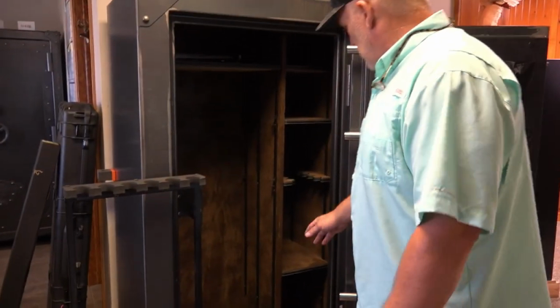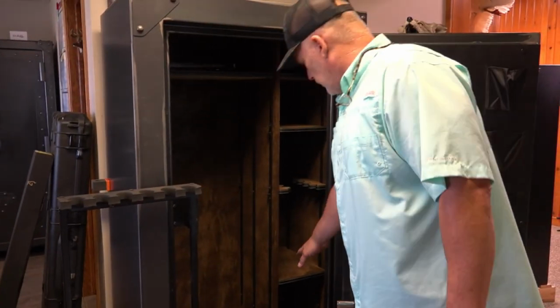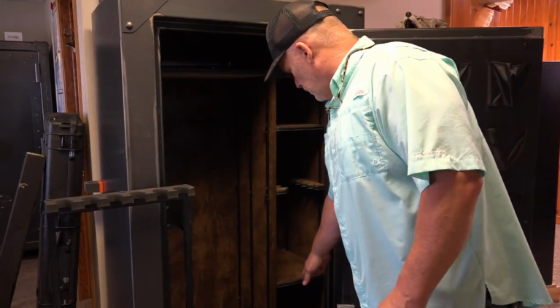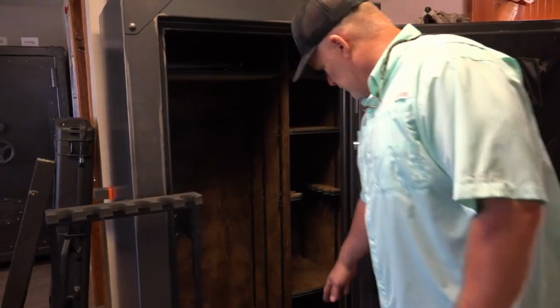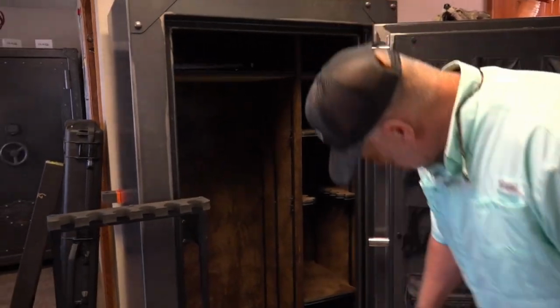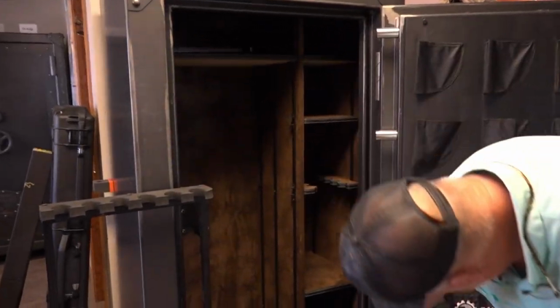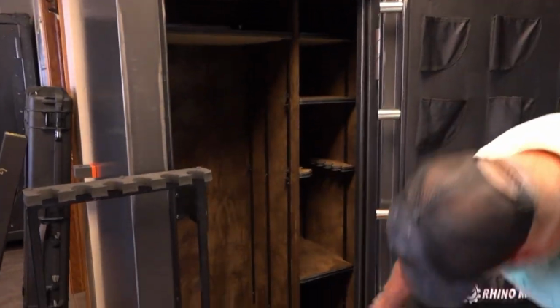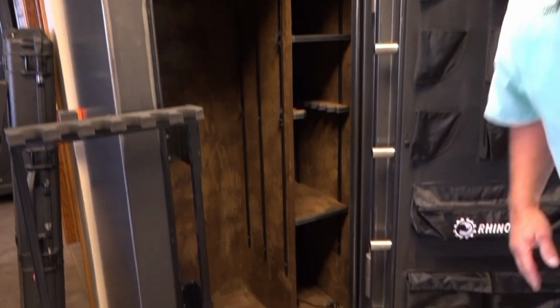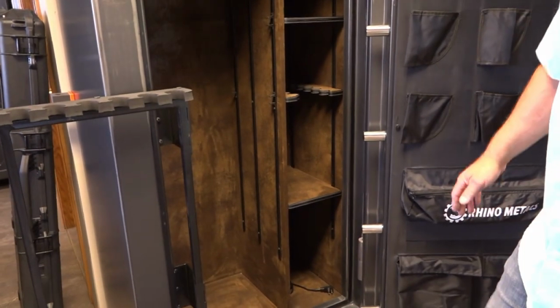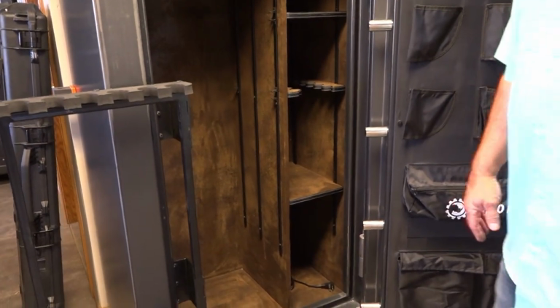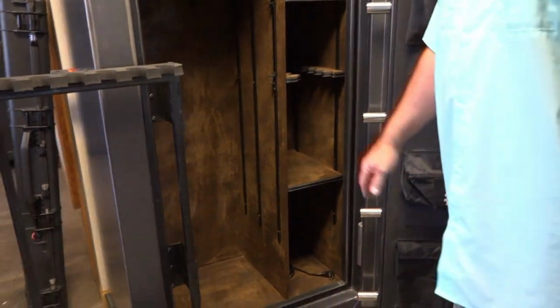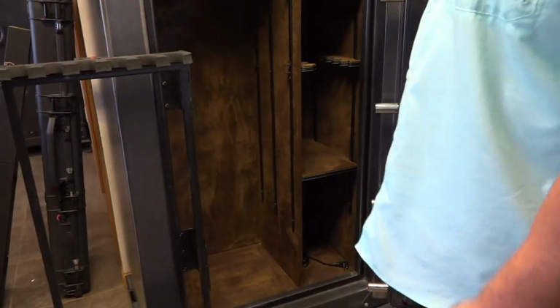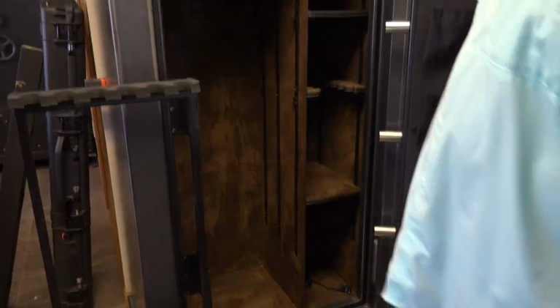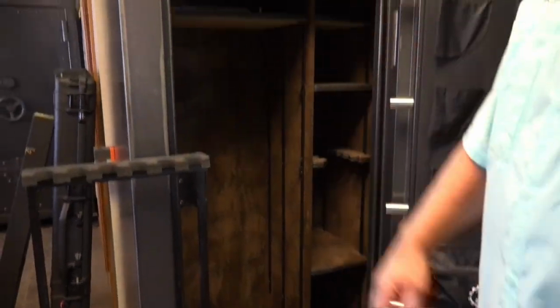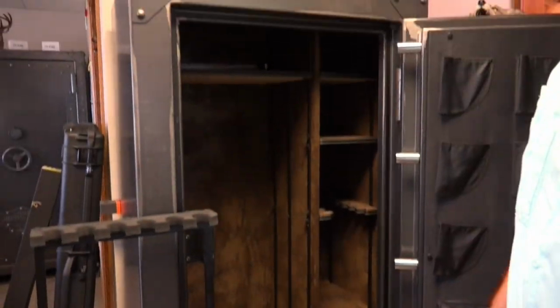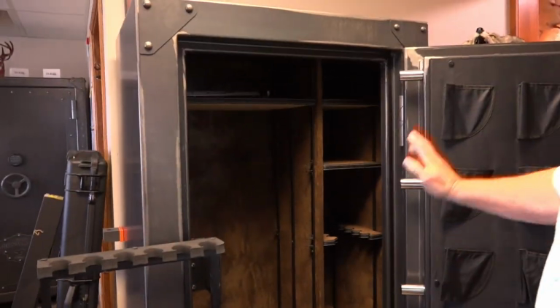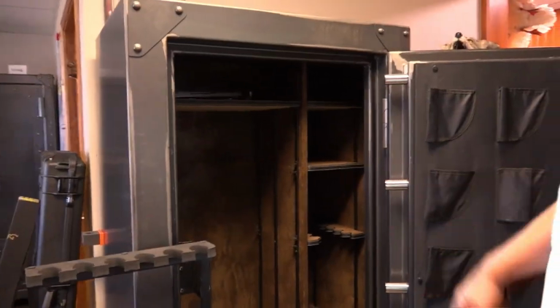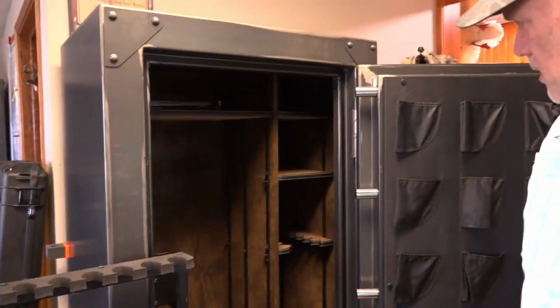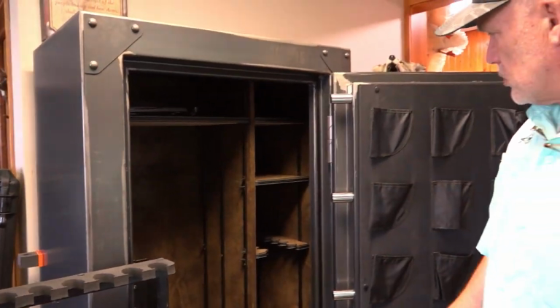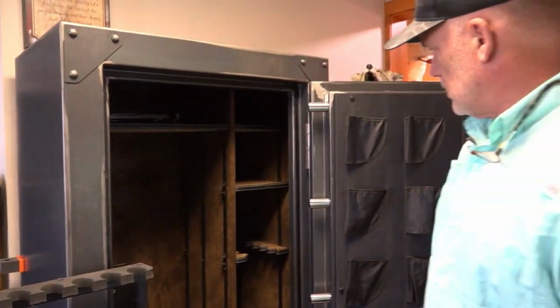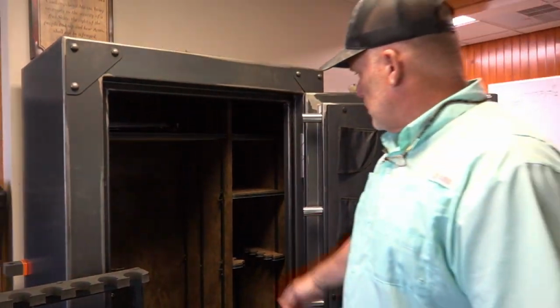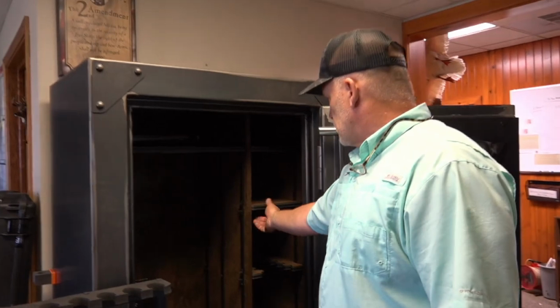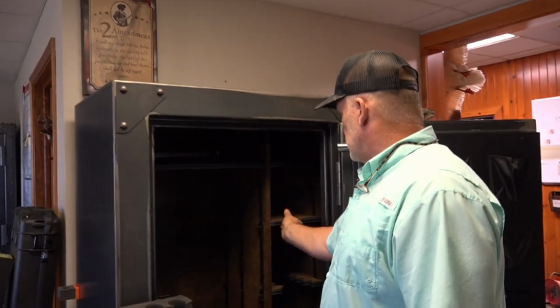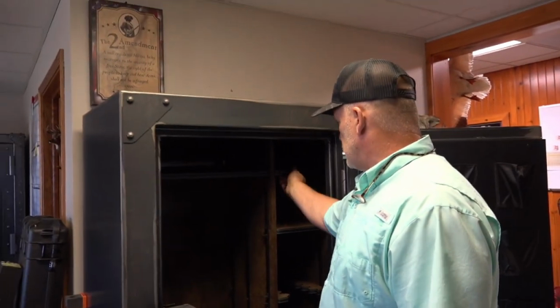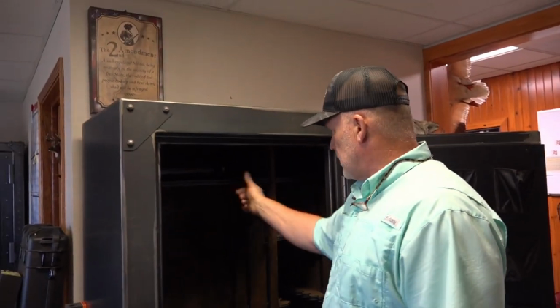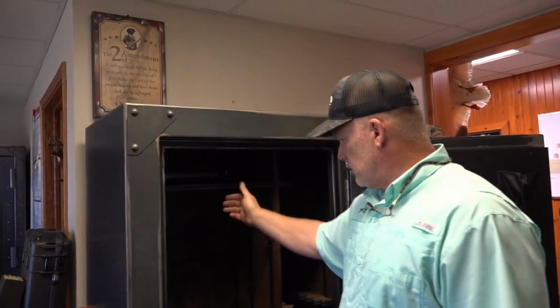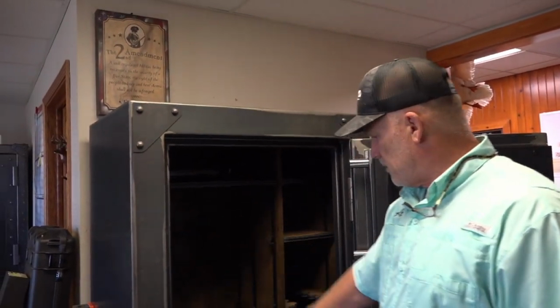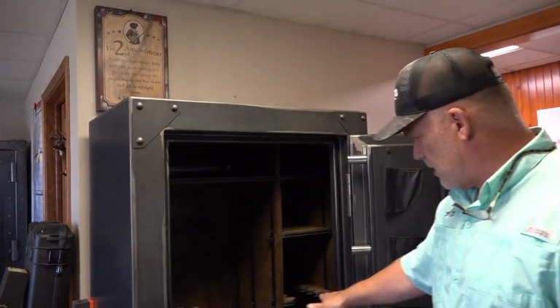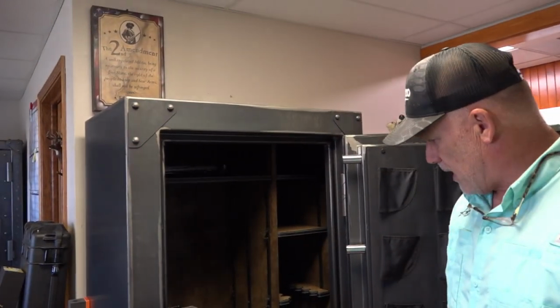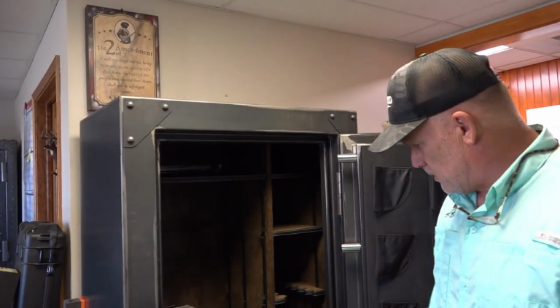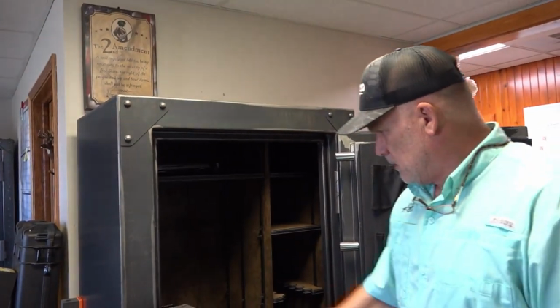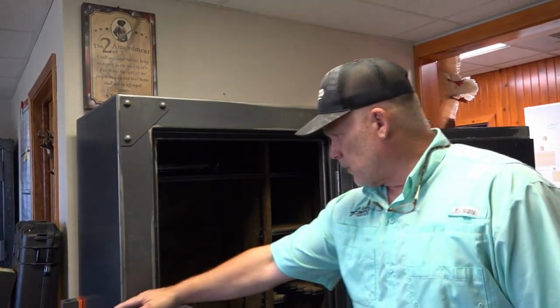Adjusting shelf height, adding a six-gun swing-out — and over here this one has an outlet kit in it already. You can add a light kit if you want to see every square inch. All shelves are adjustable; you can take them and move them up, down, or out.